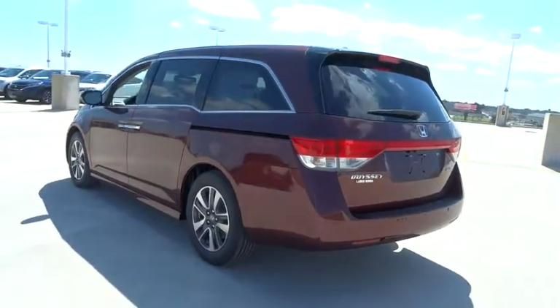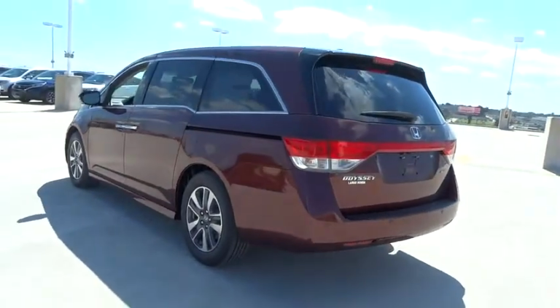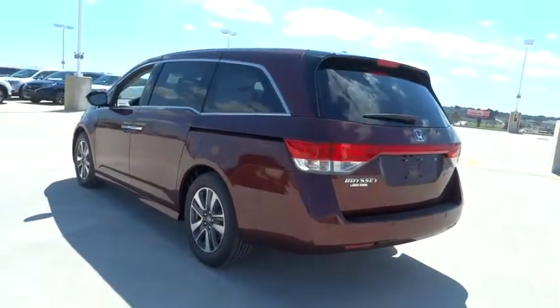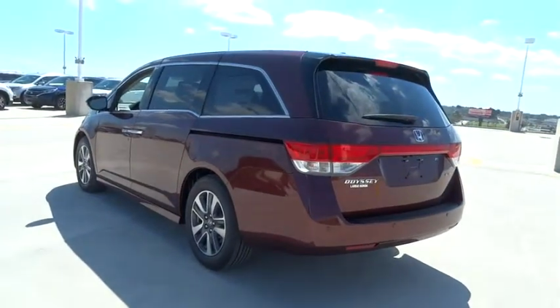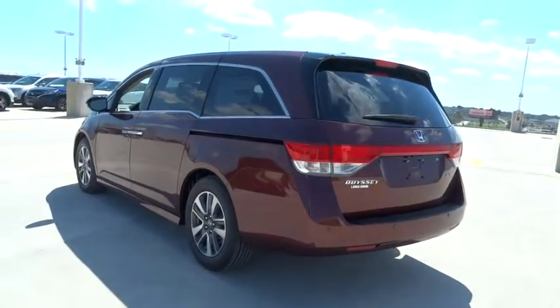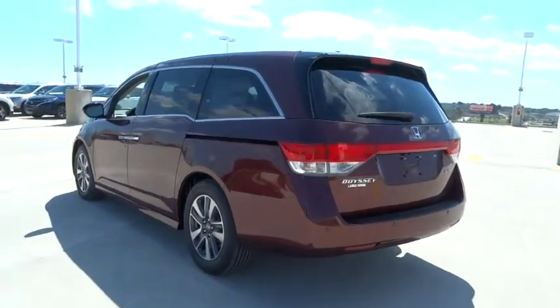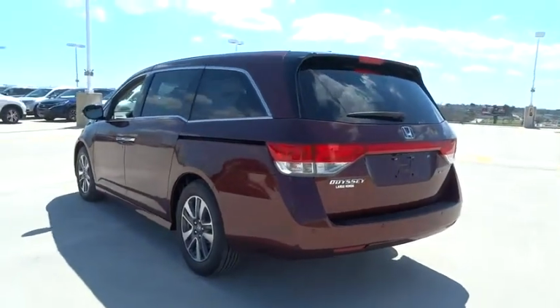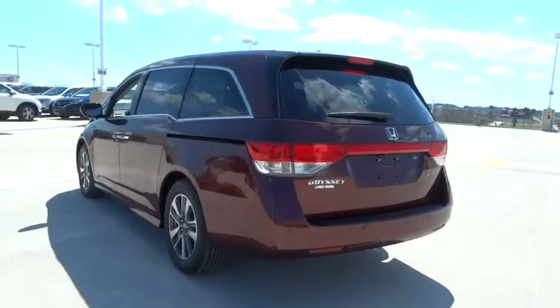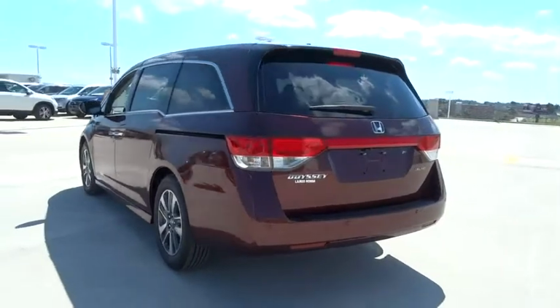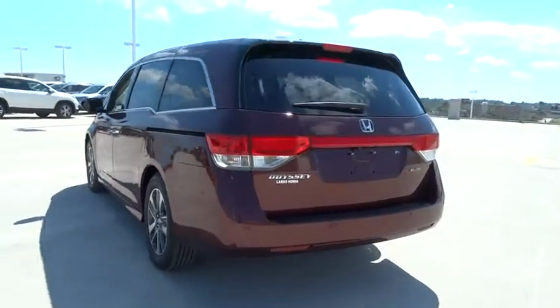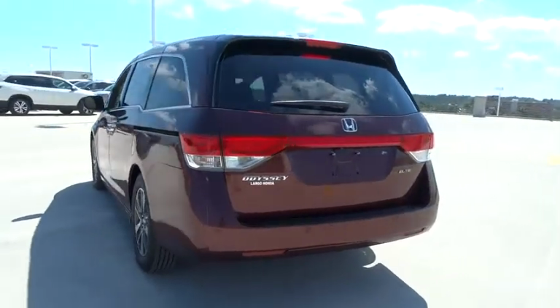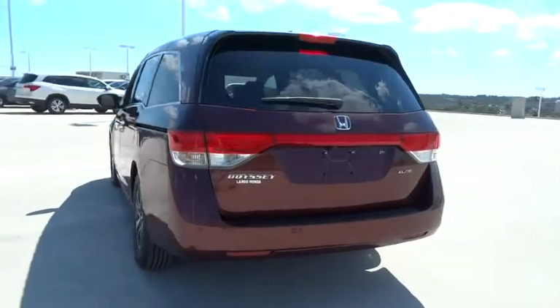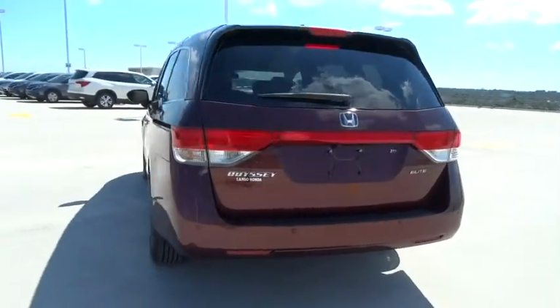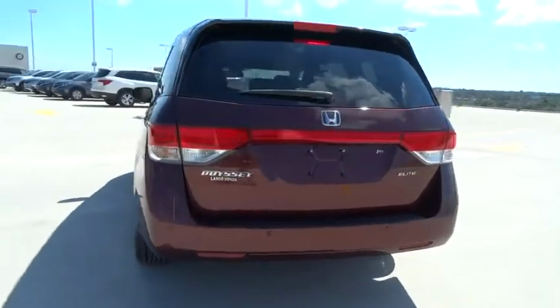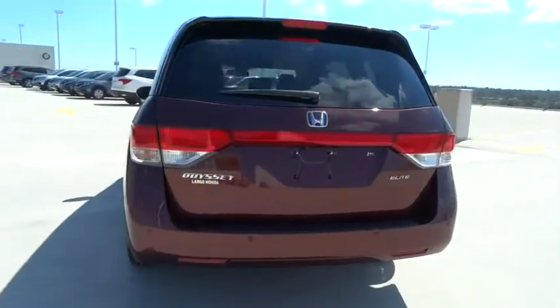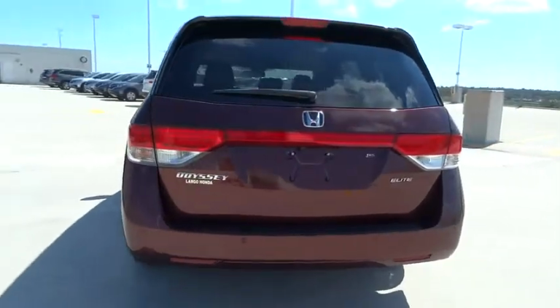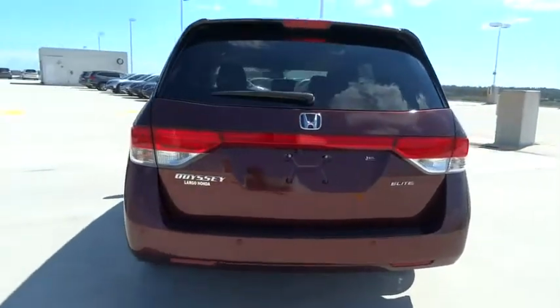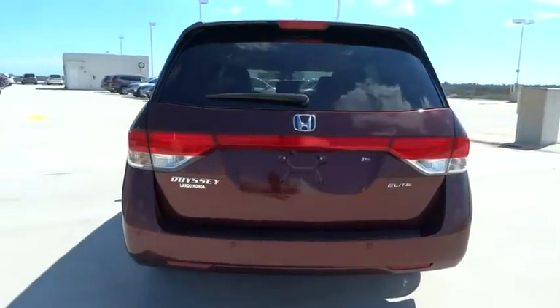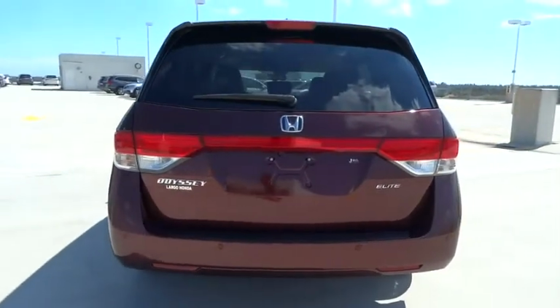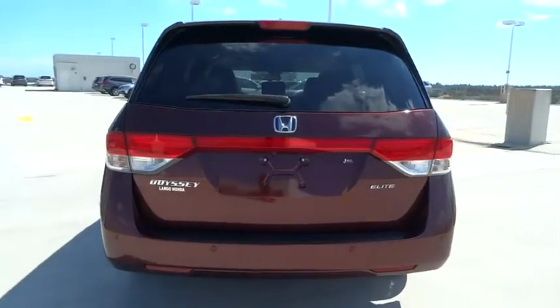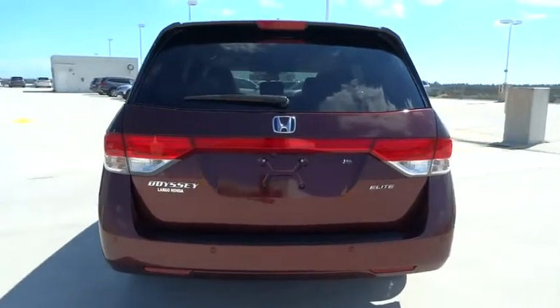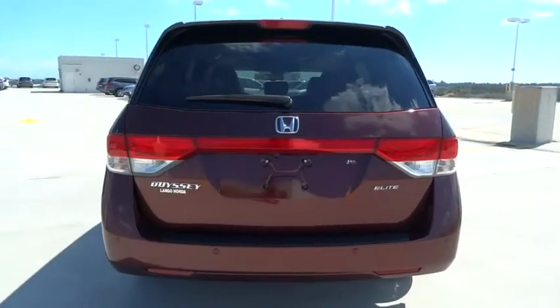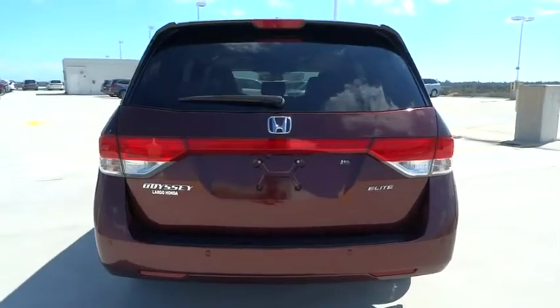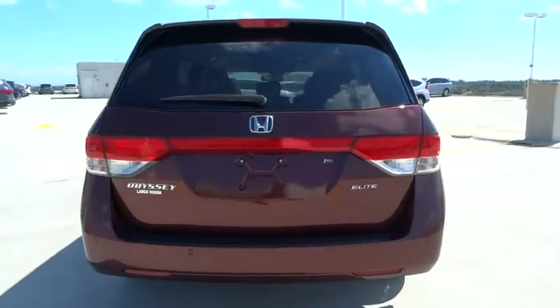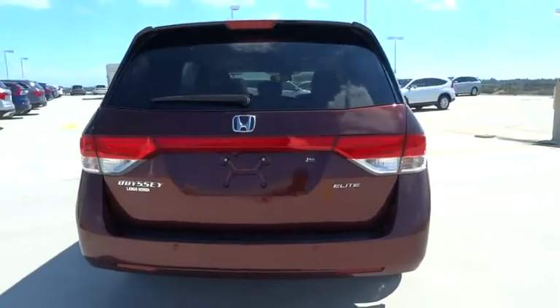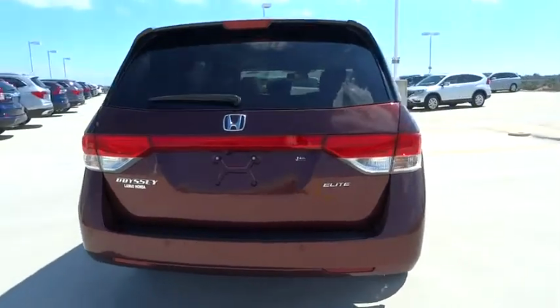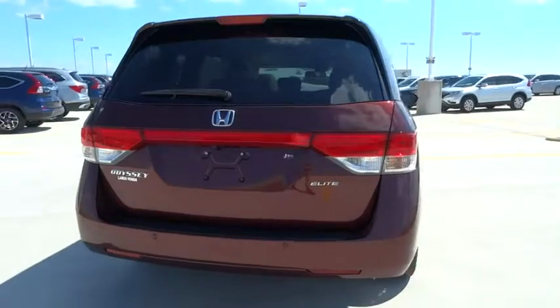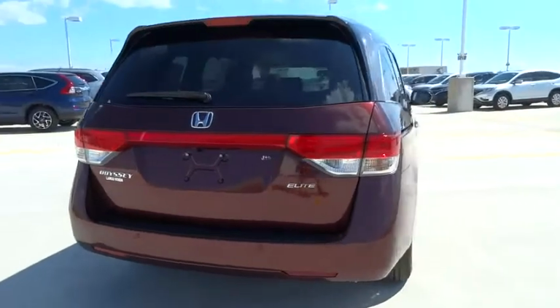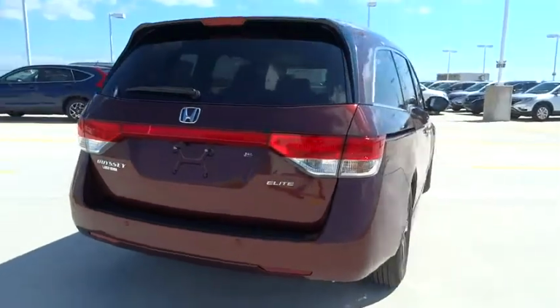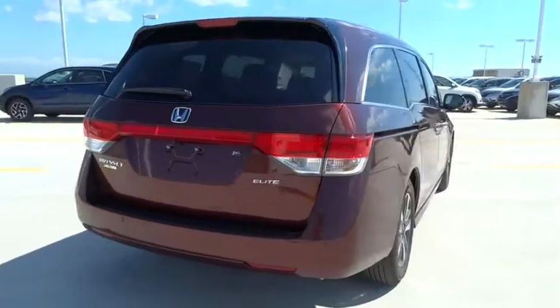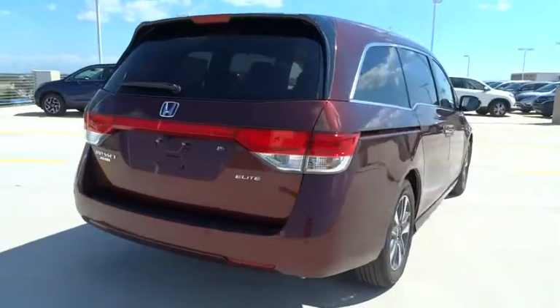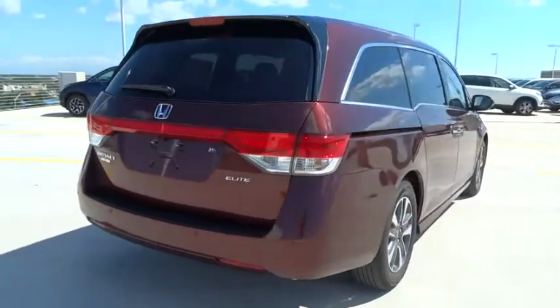Navigation system, traction control, xenon headlights, Bluetooth, front wheel drive, automatic transmission, cruise control.